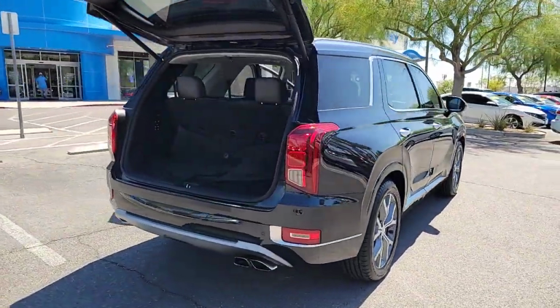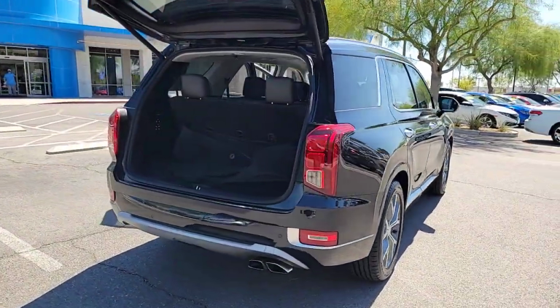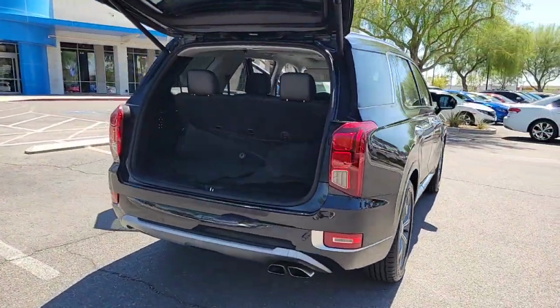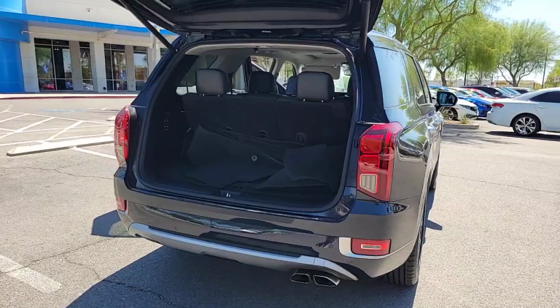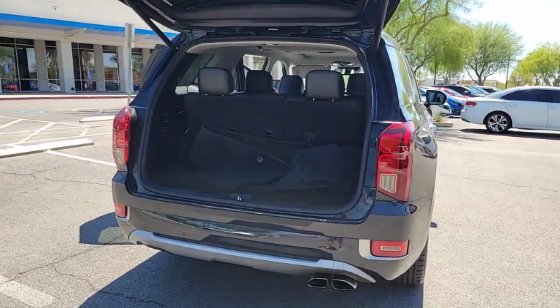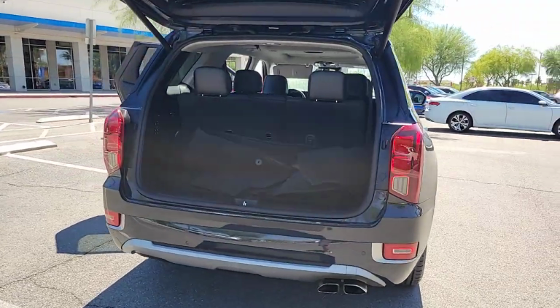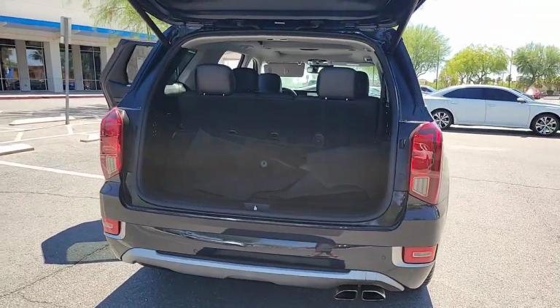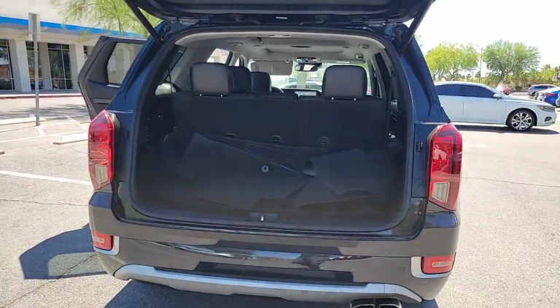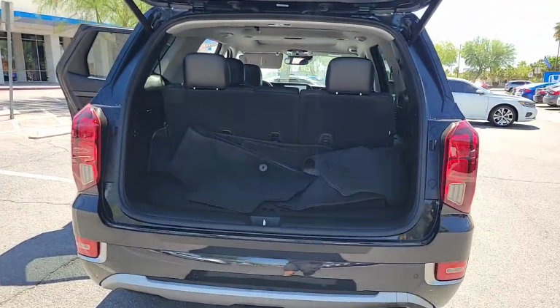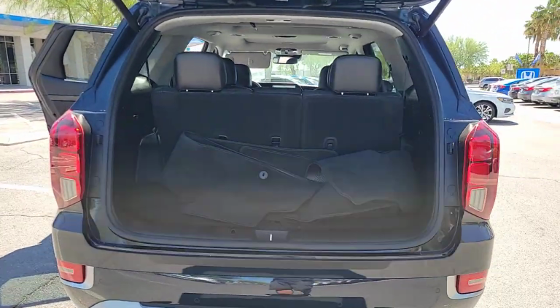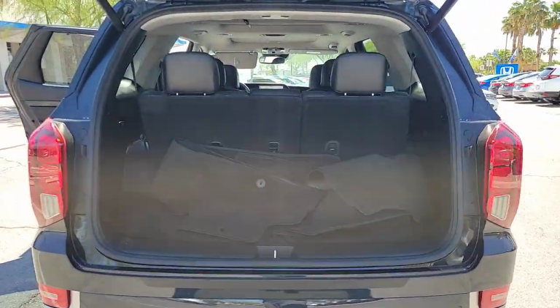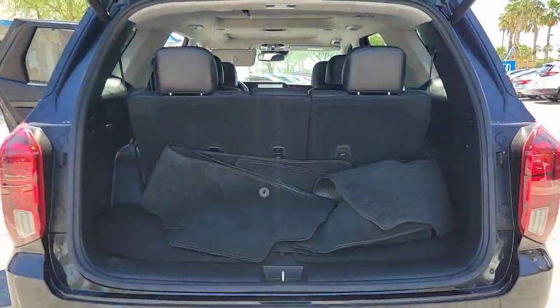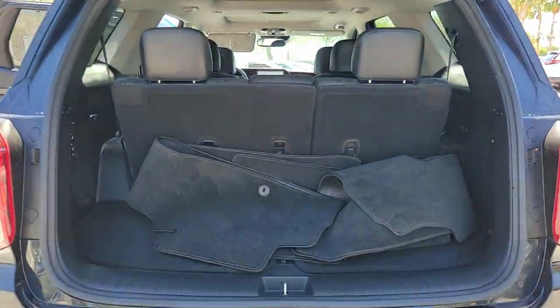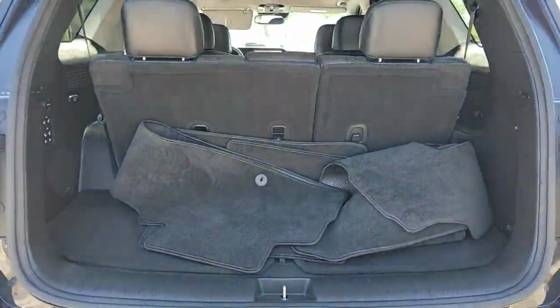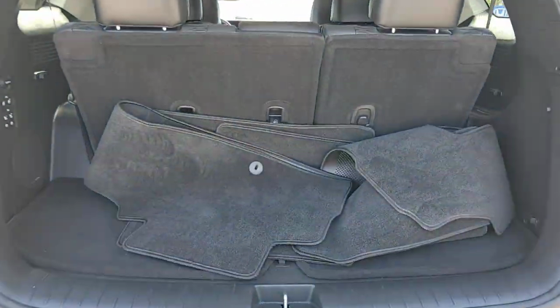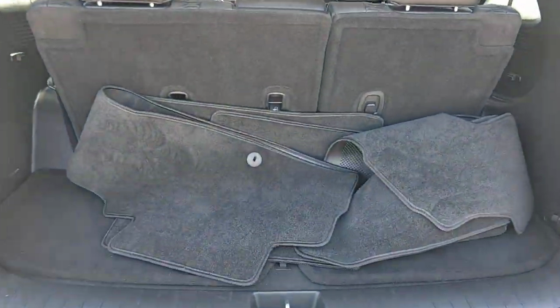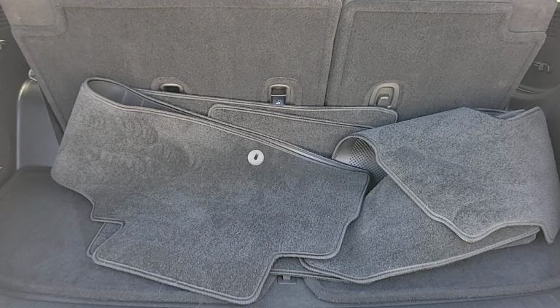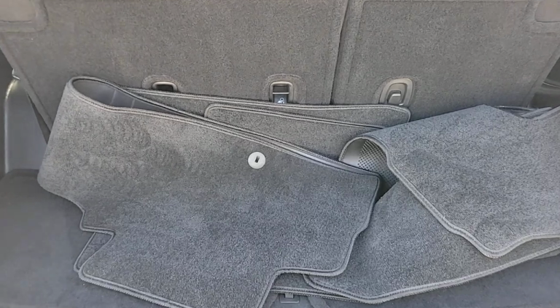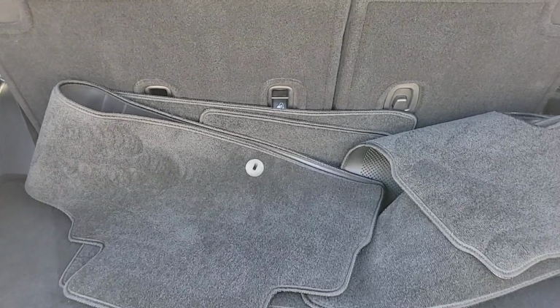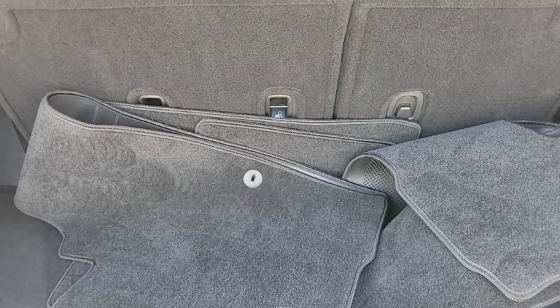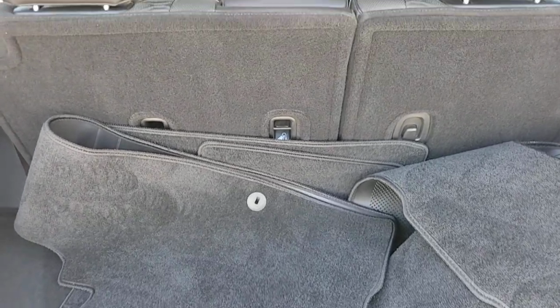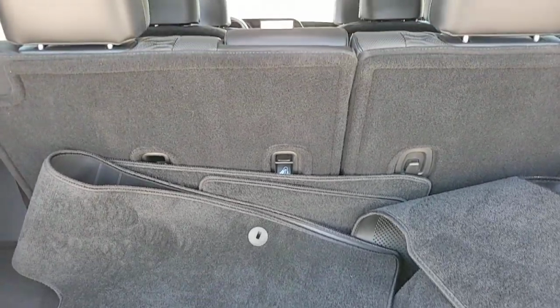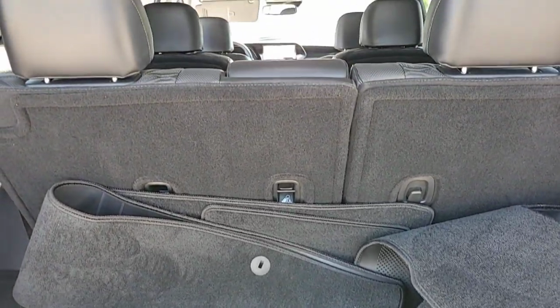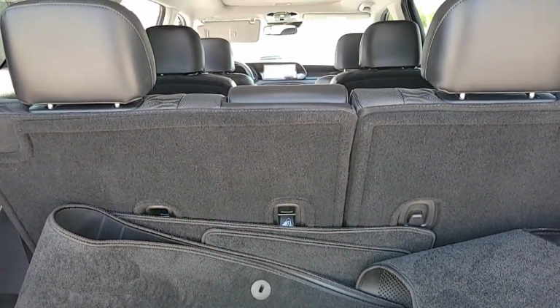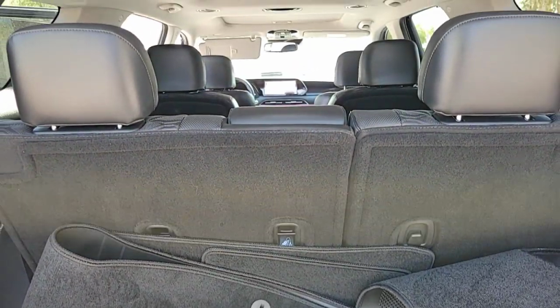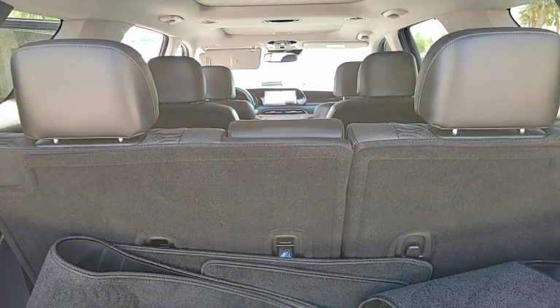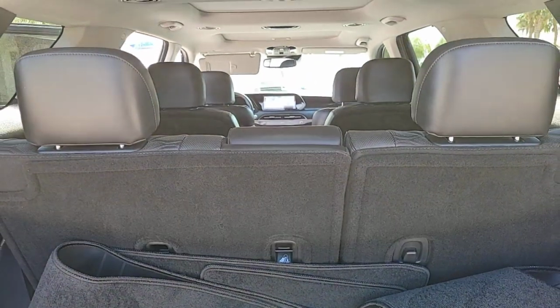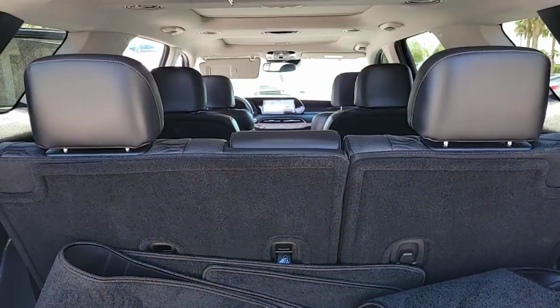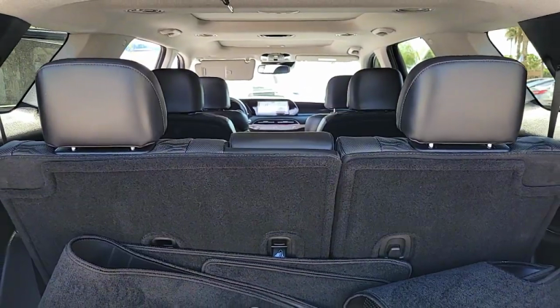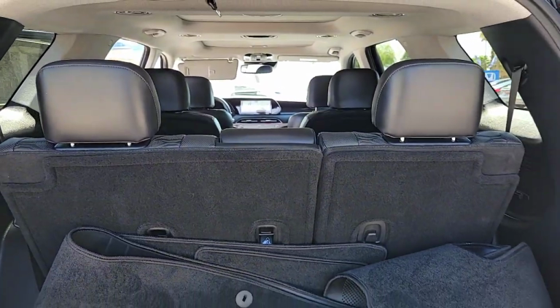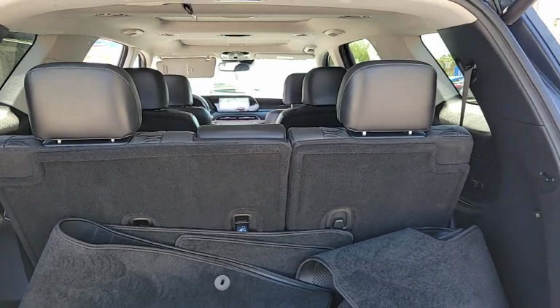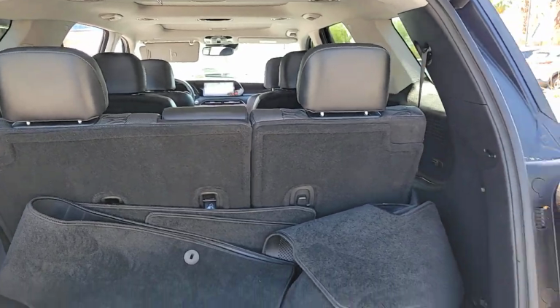Three-row seating, a premium interior, ample cargo area, available all-wheel drive, V6 power, and standard driver assistance are just some of the many features that make this spacious crossover irresistible.